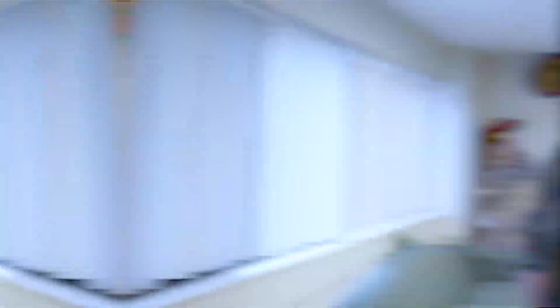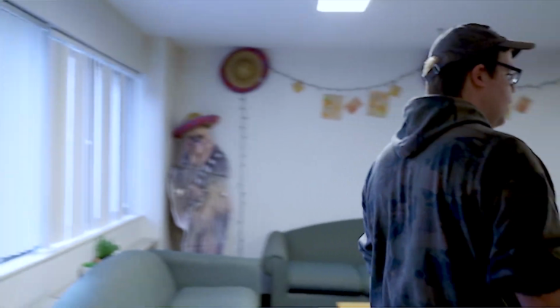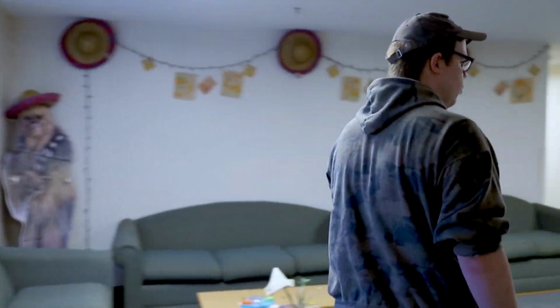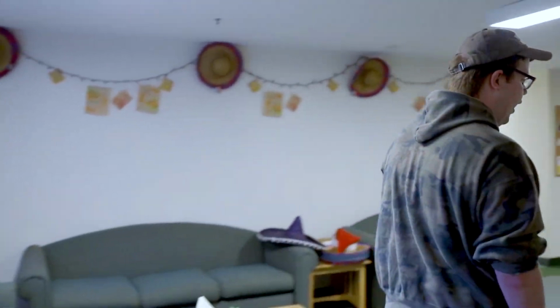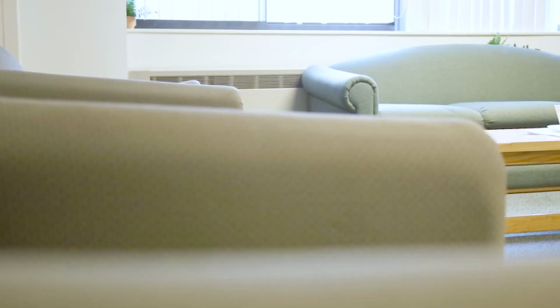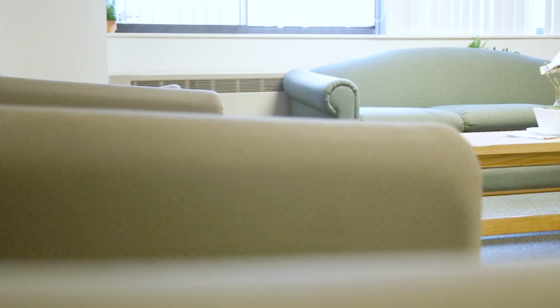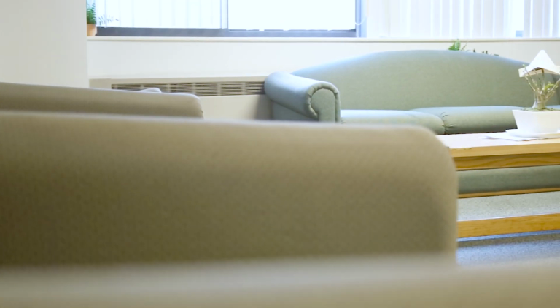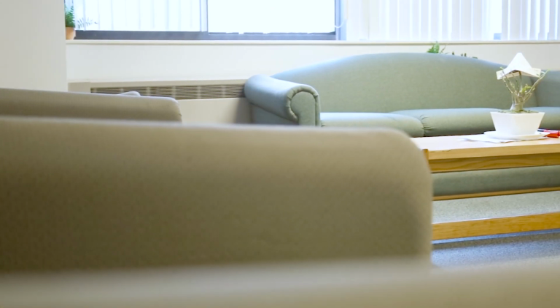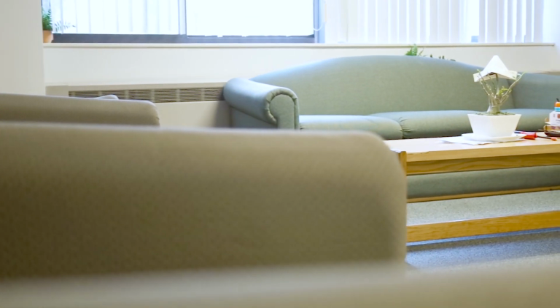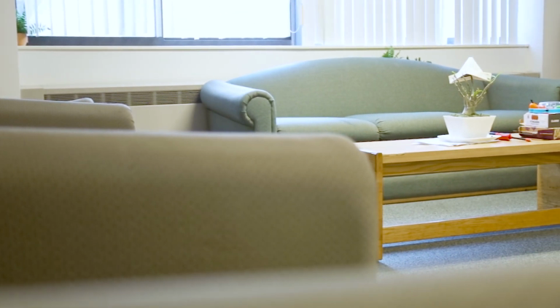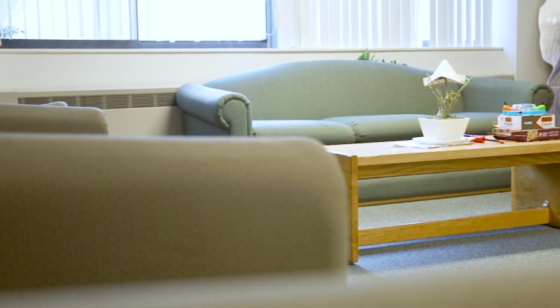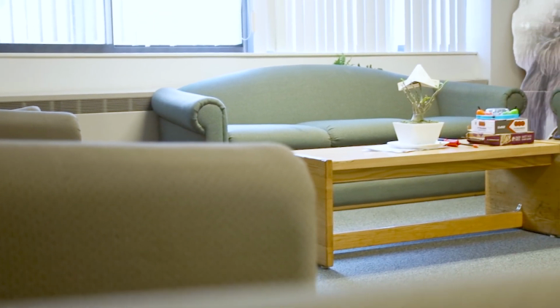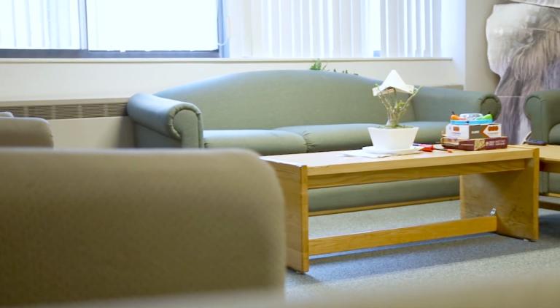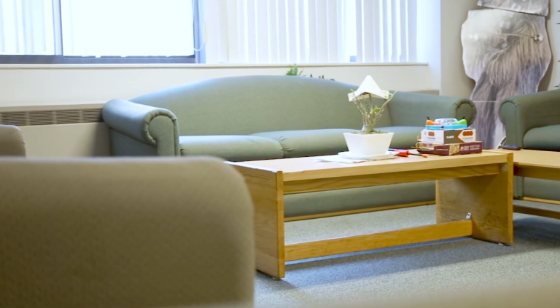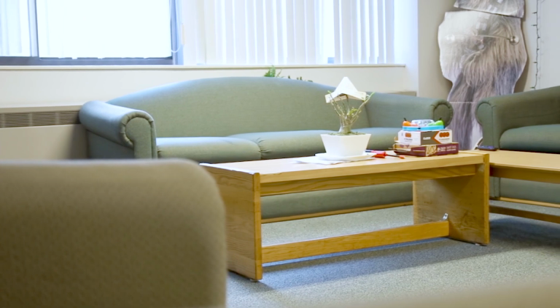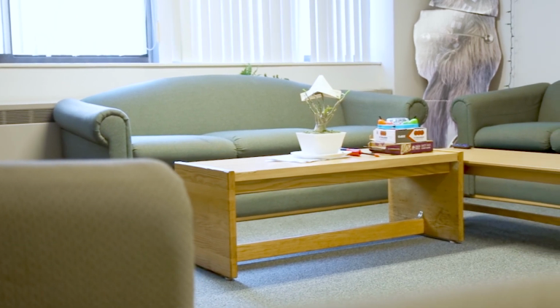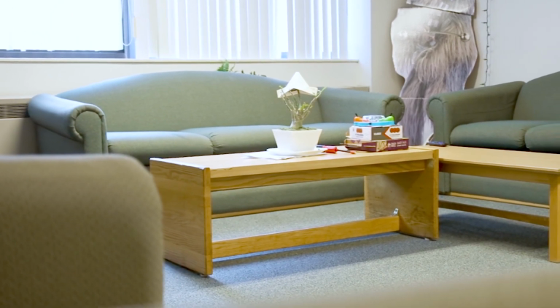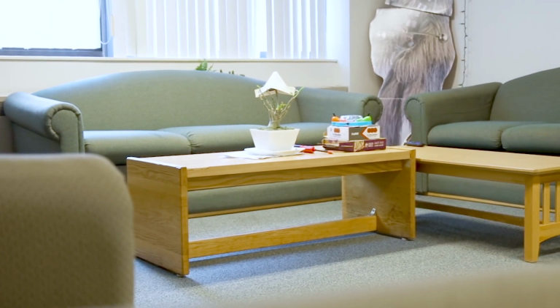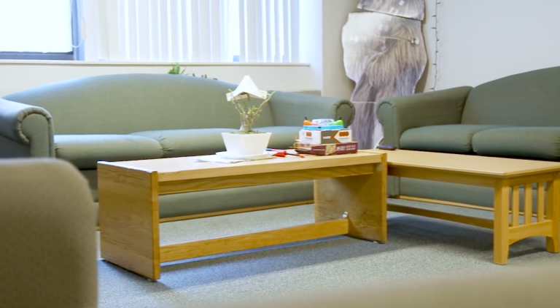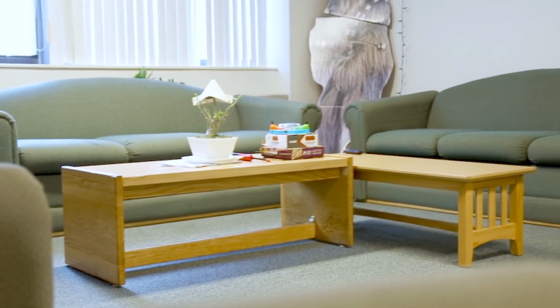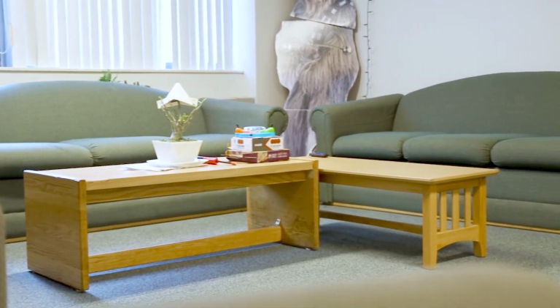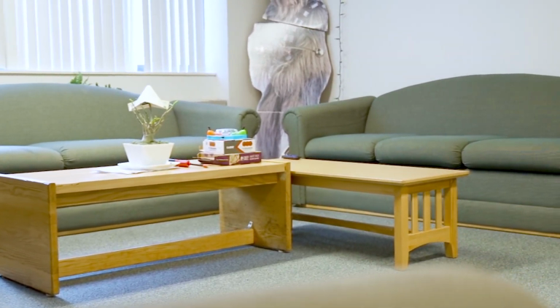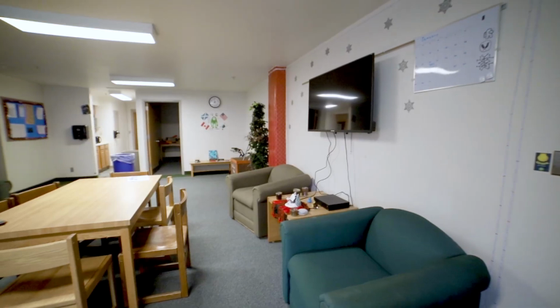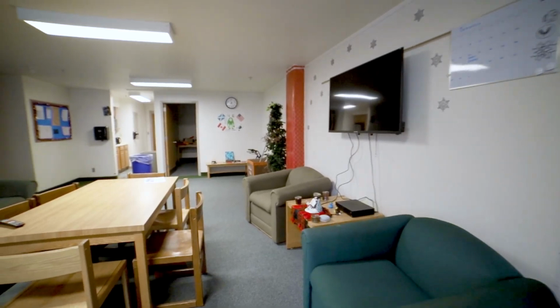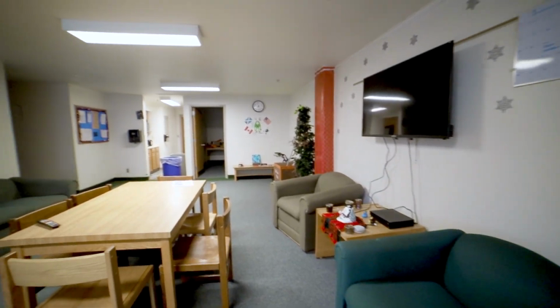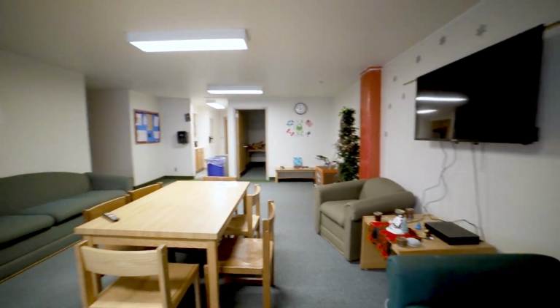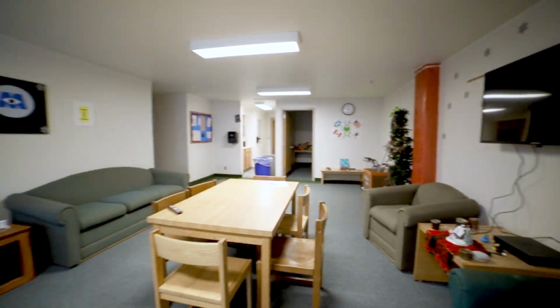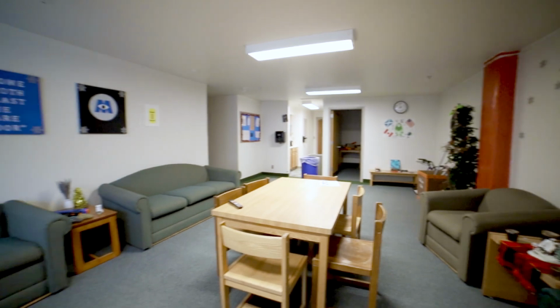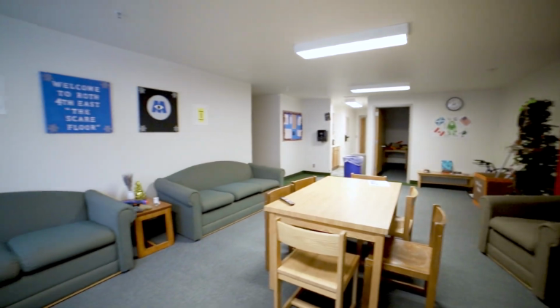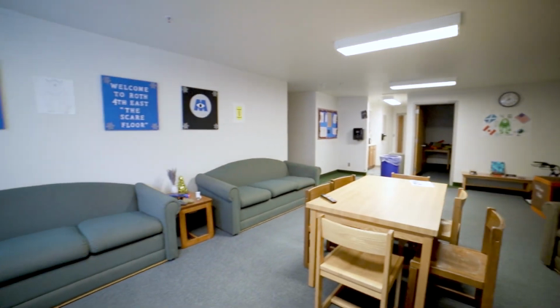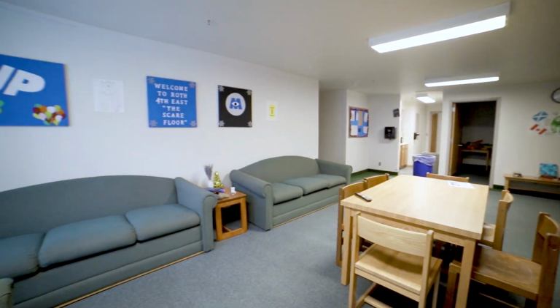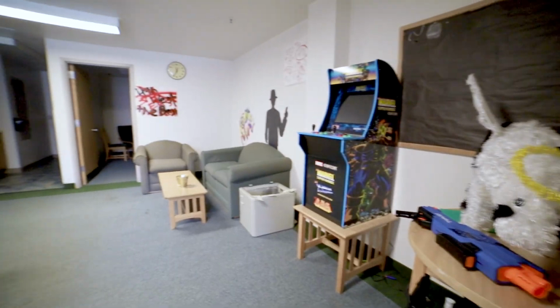In here we have the floor of Second East. In Roth, every floor has an RA that gets to choose a floor theme that they're passionate about, just to tie the floor together.